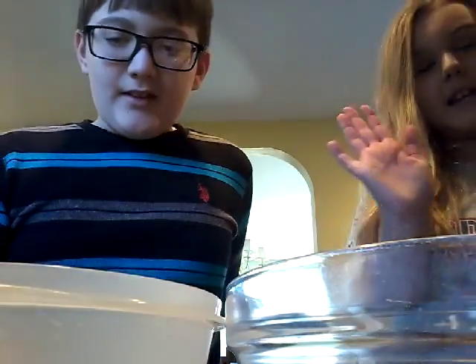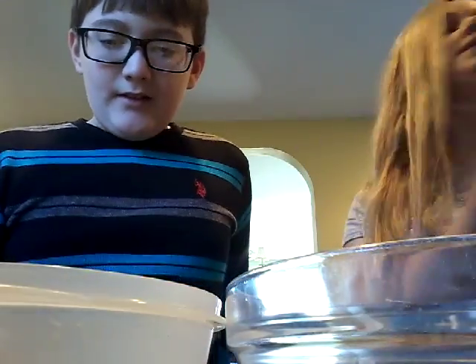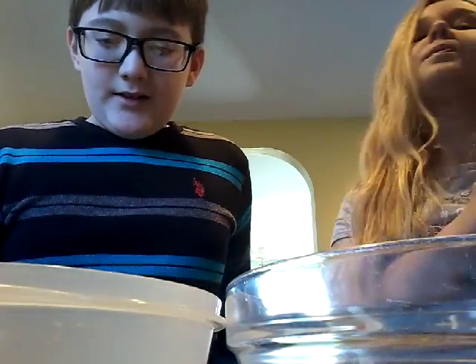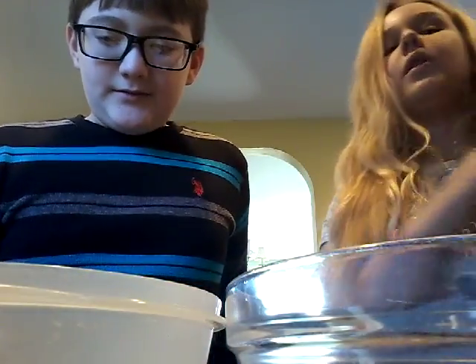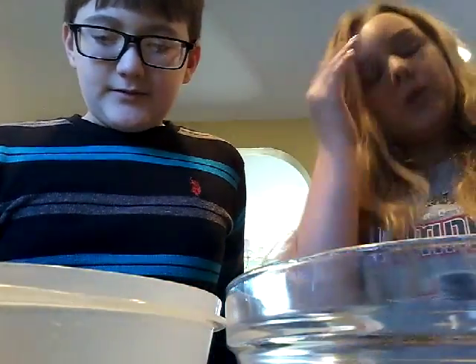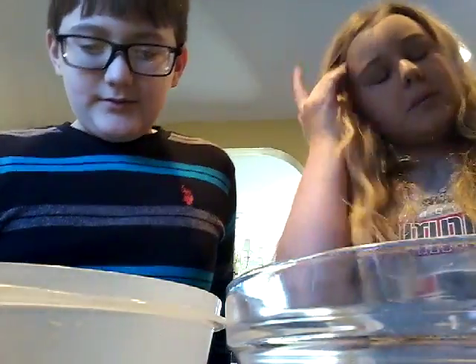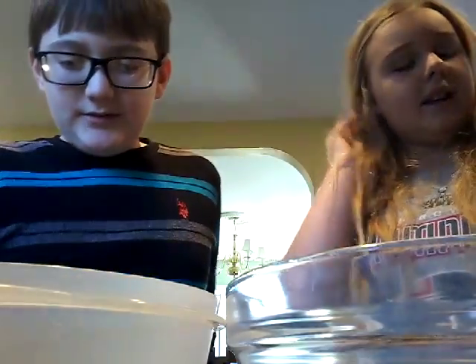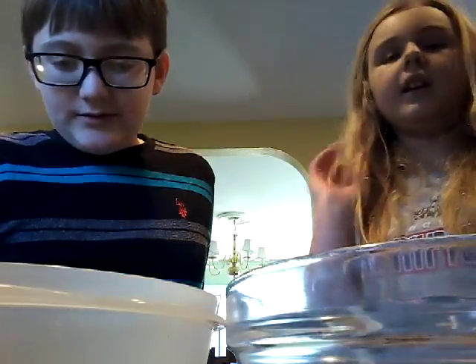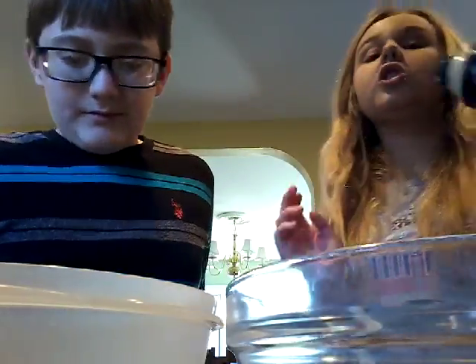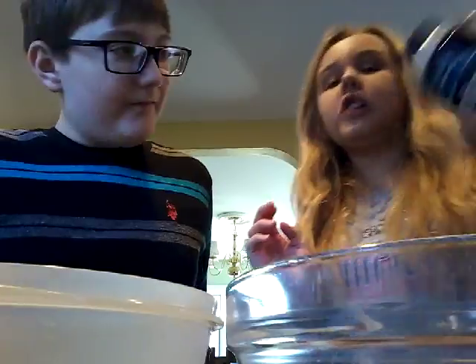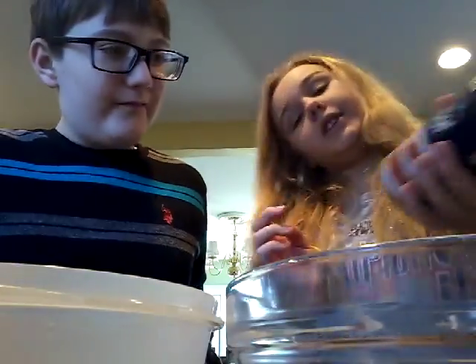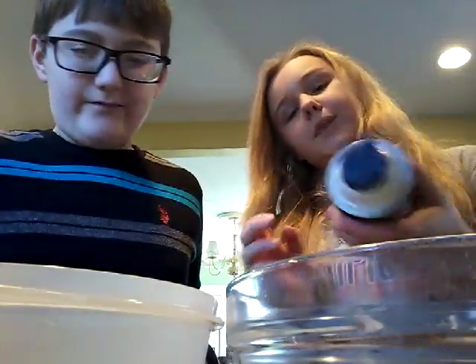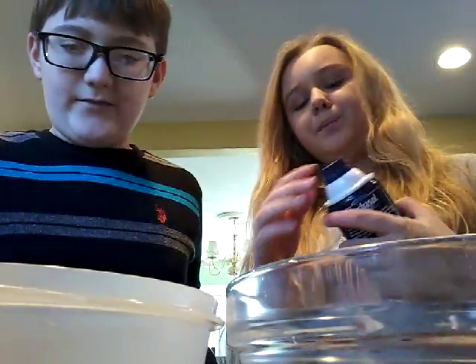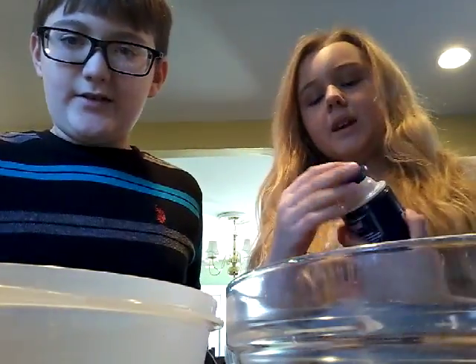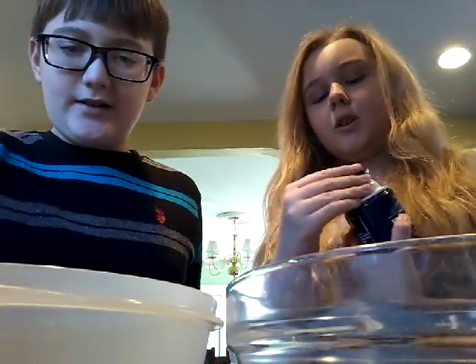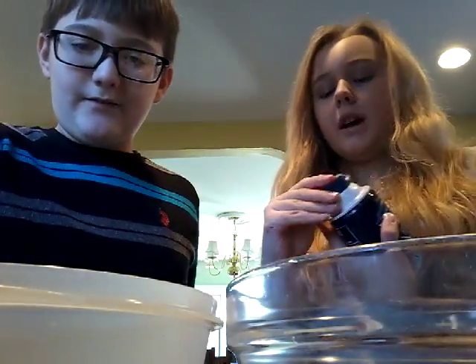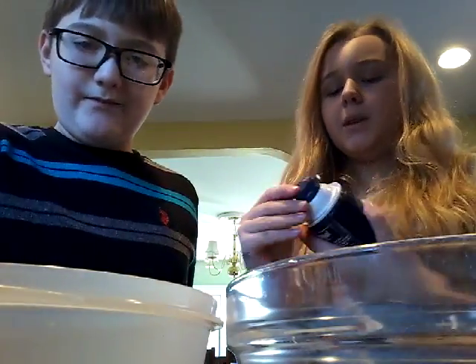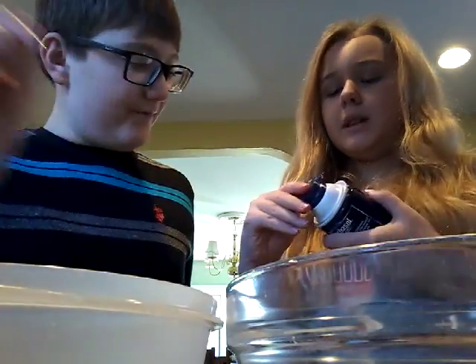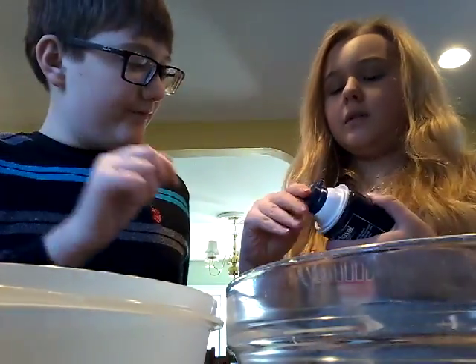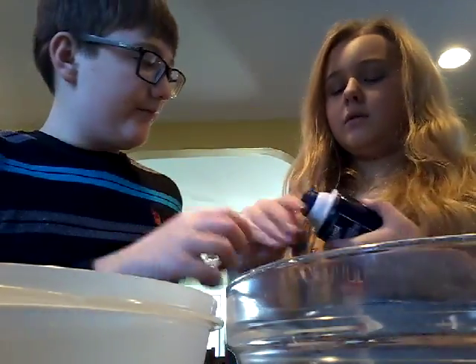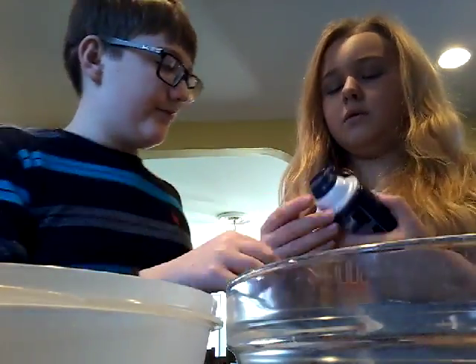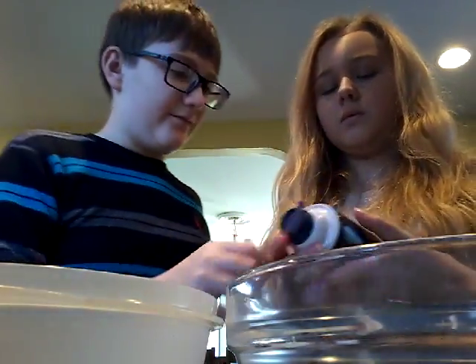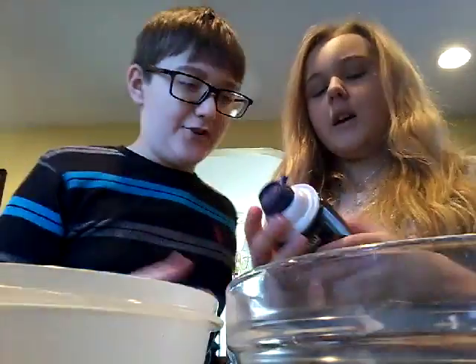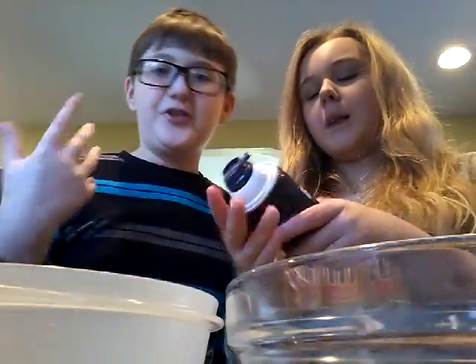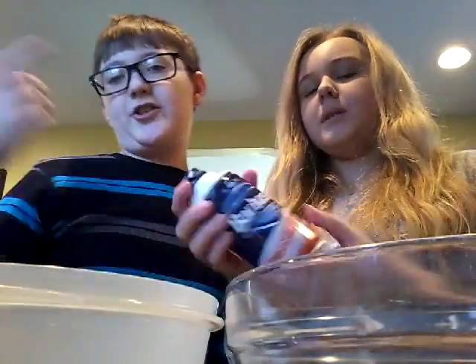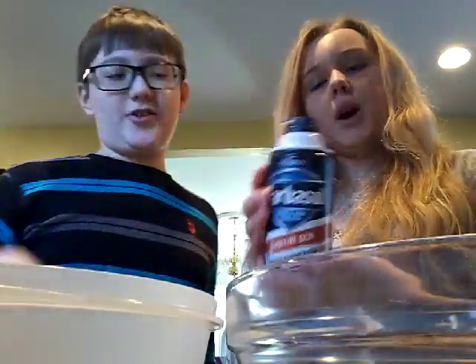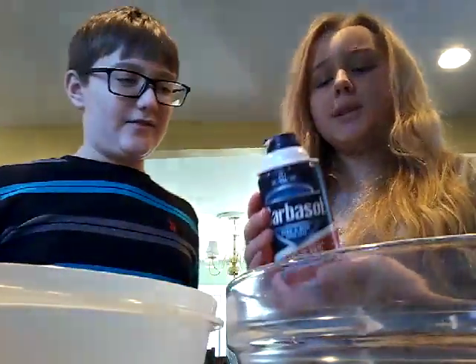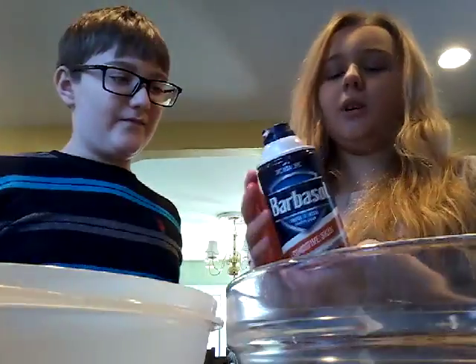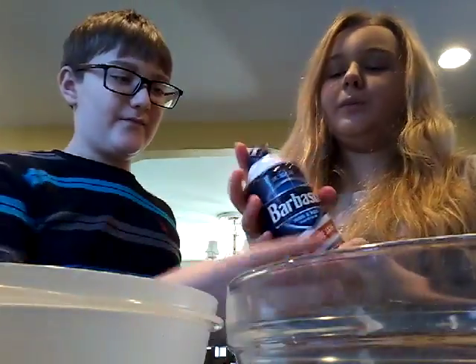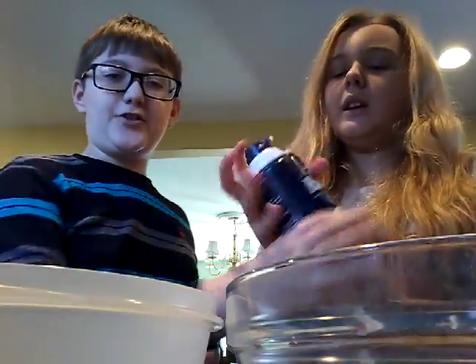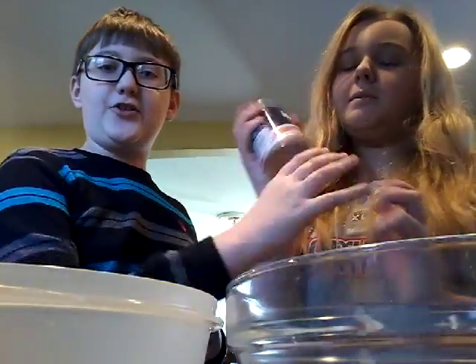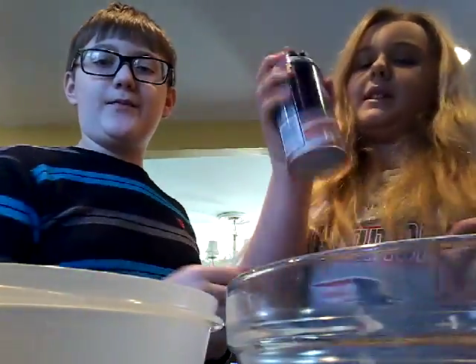These are the items you'll be needing: a spoon, glue, food coloring, shaving cream, water, borax, and a bowl.